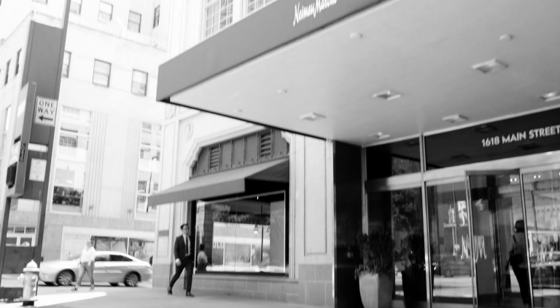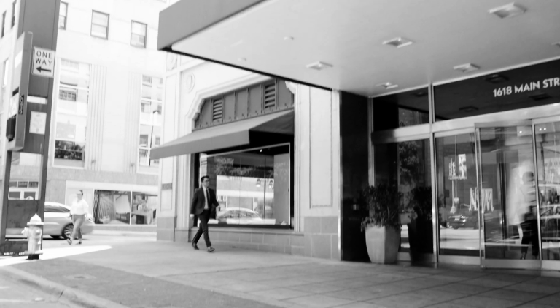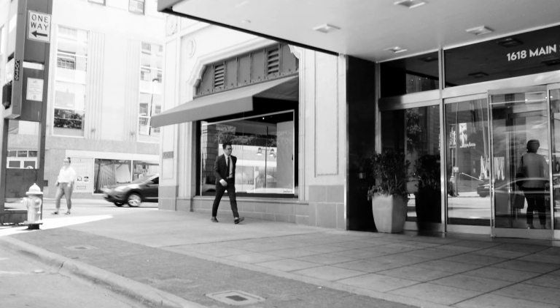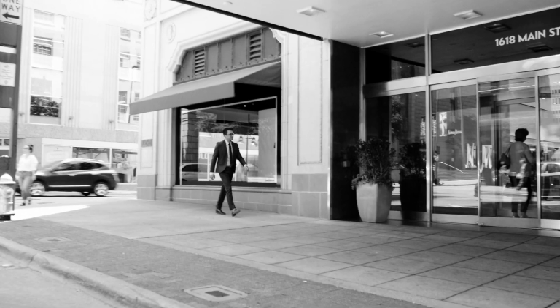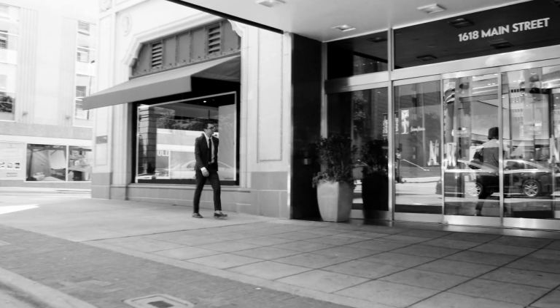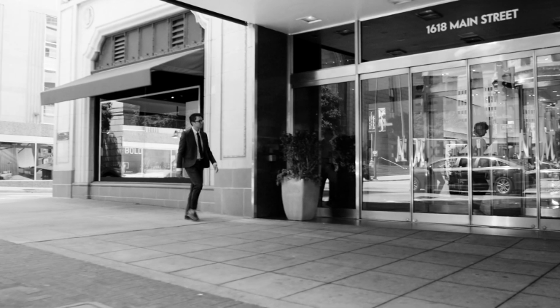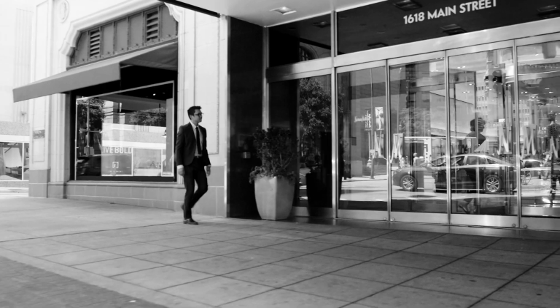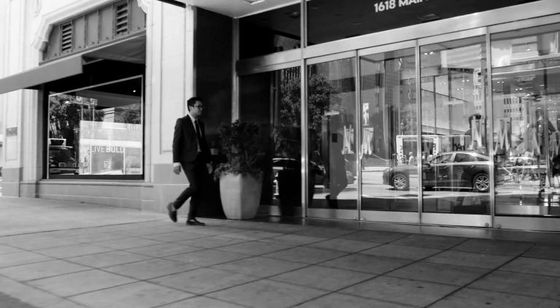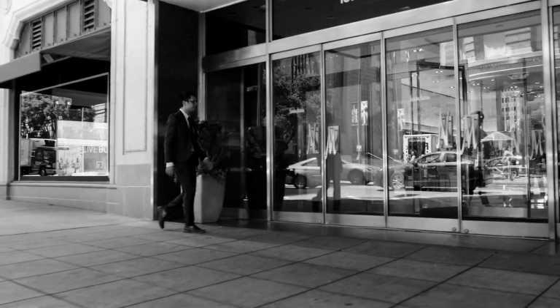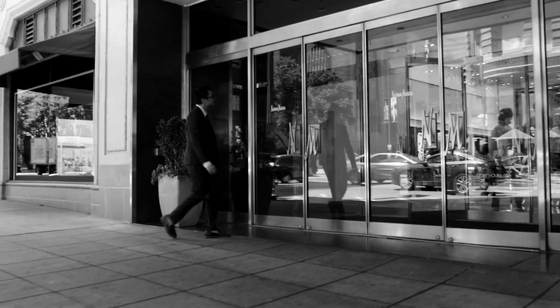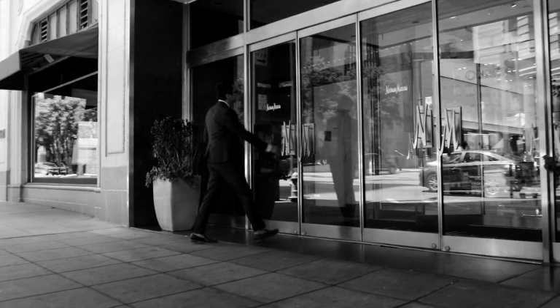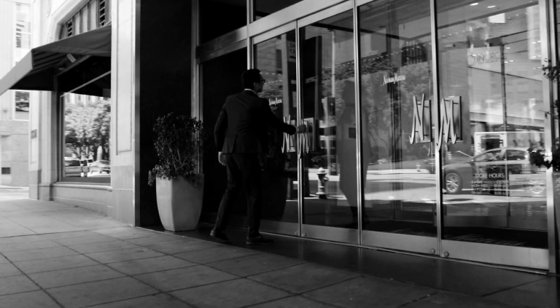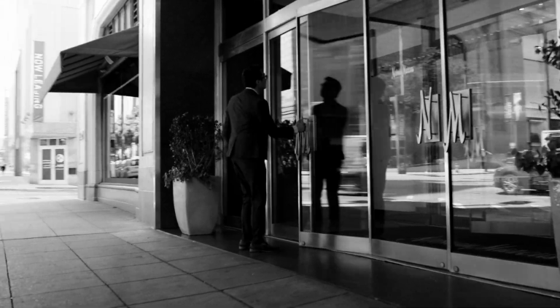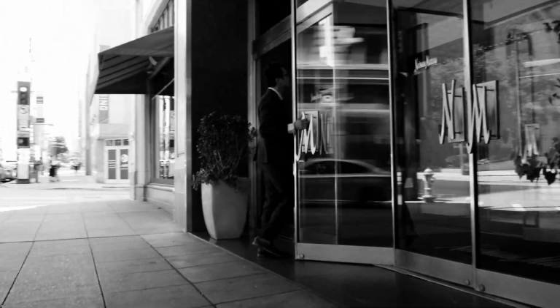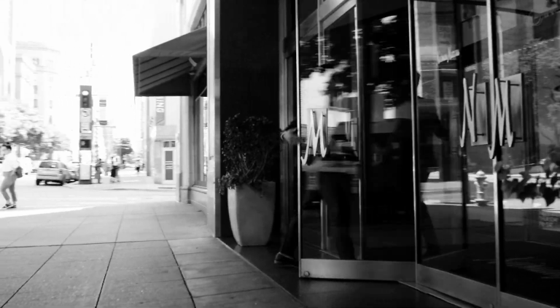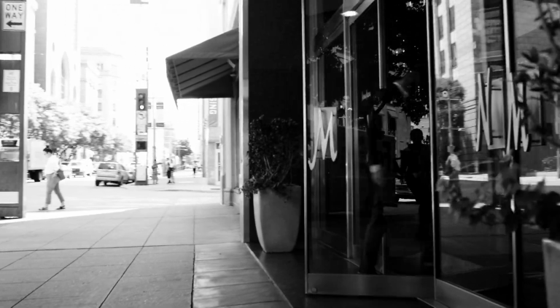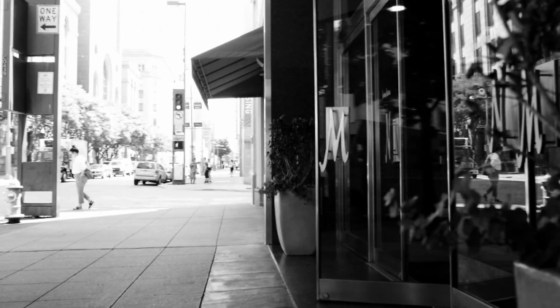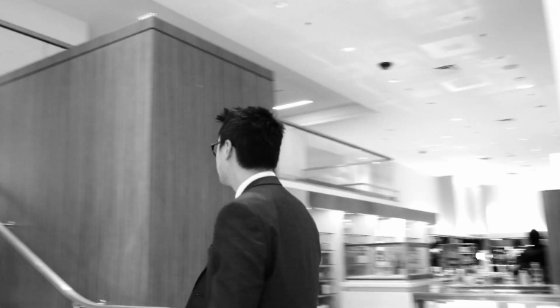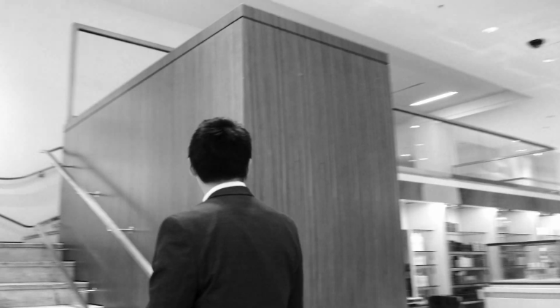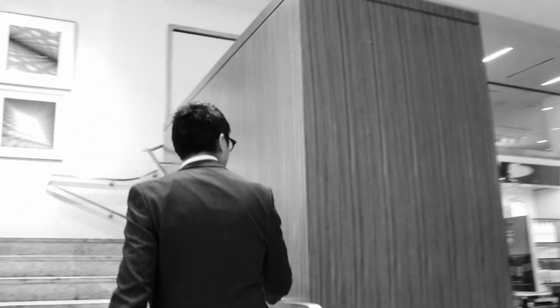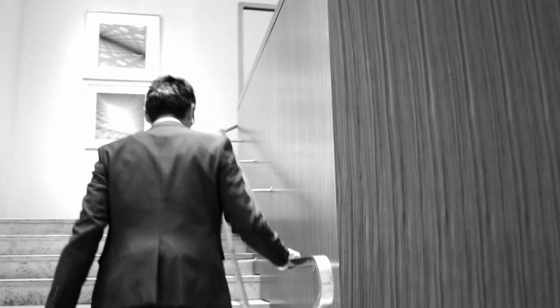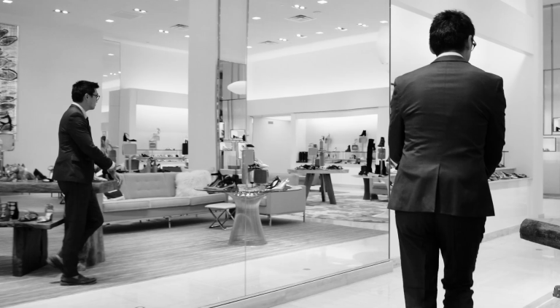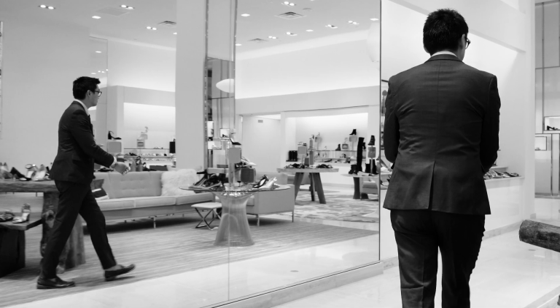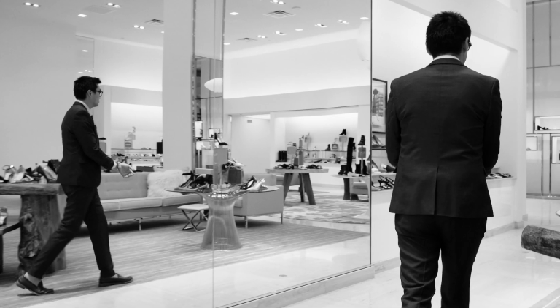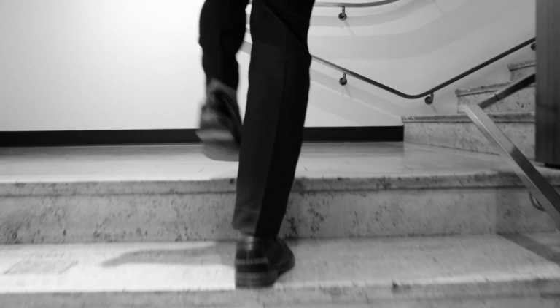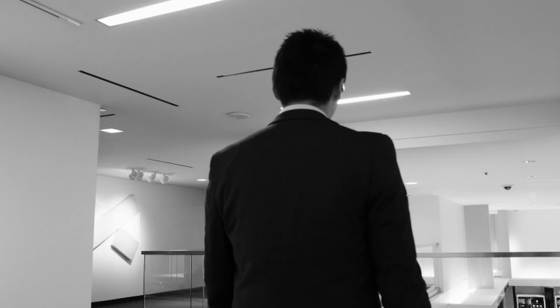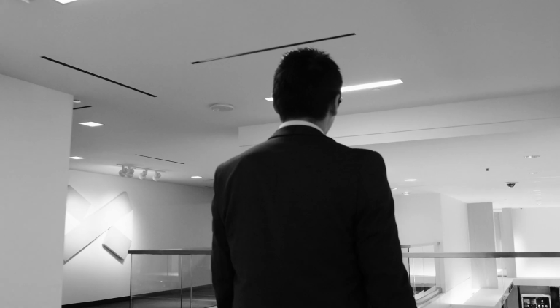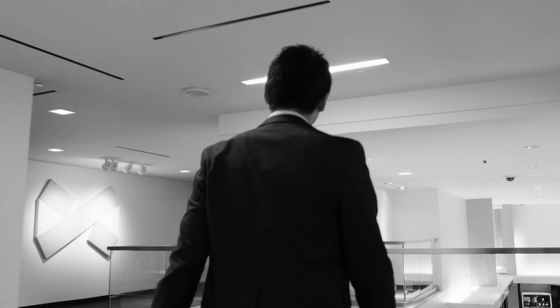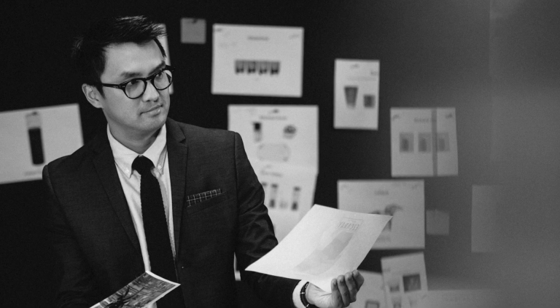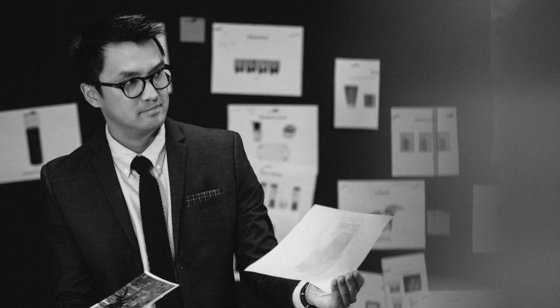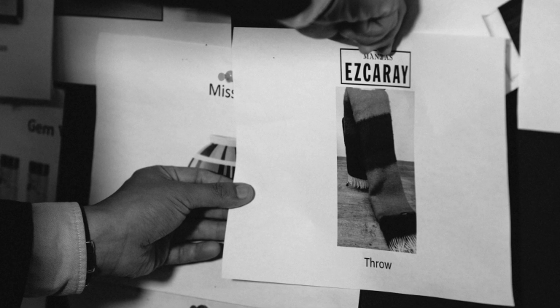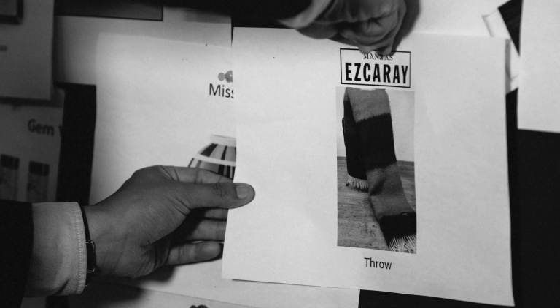I'm Benjamin Reinhart. I'm a market editor at Elle Decor at the Hearst Design Group. I cover the design industry and really look to seek out products, furniture, and all of the home categories with a critical eye.